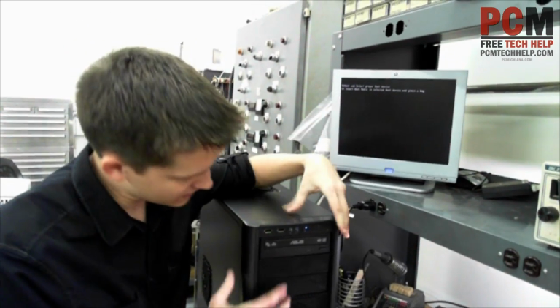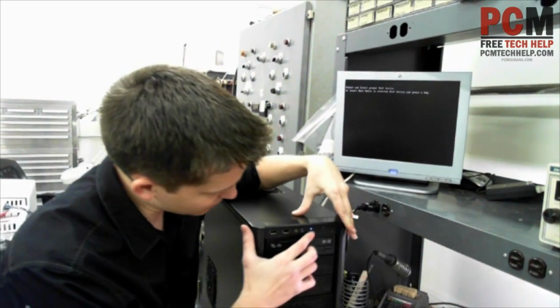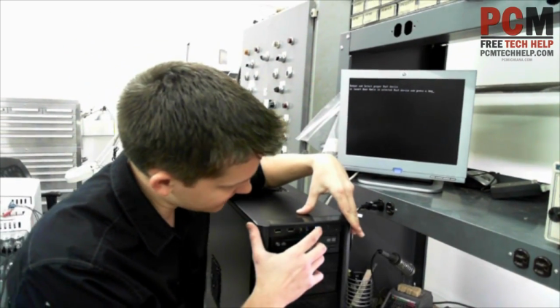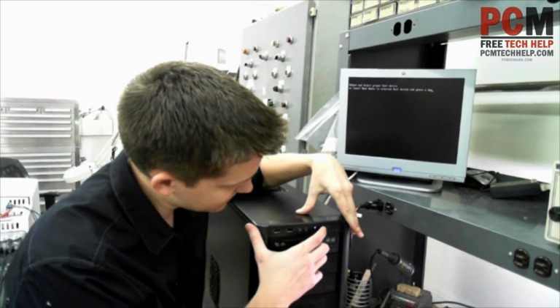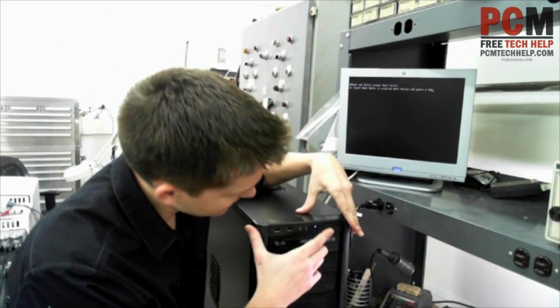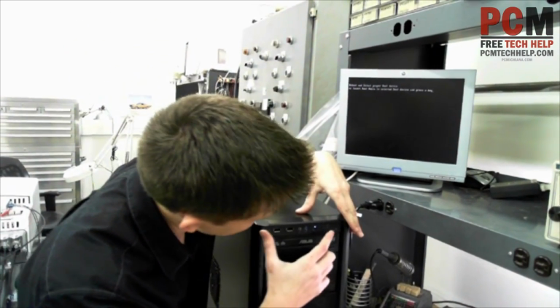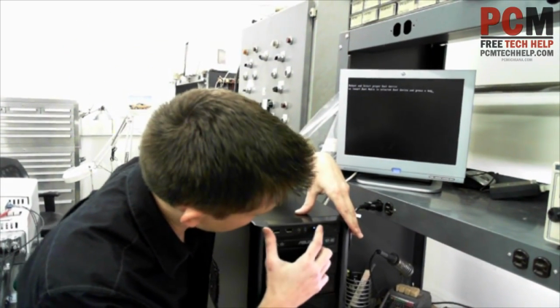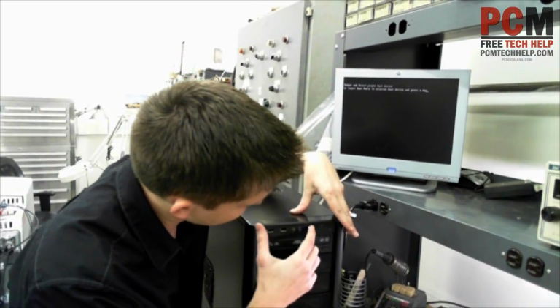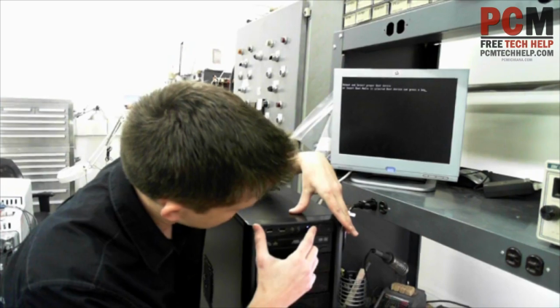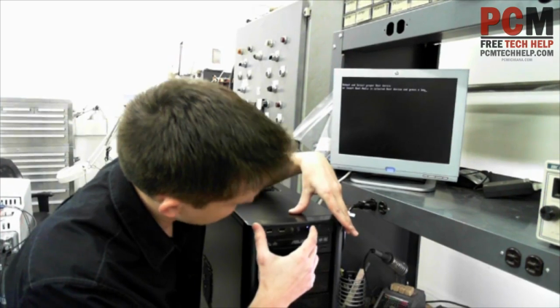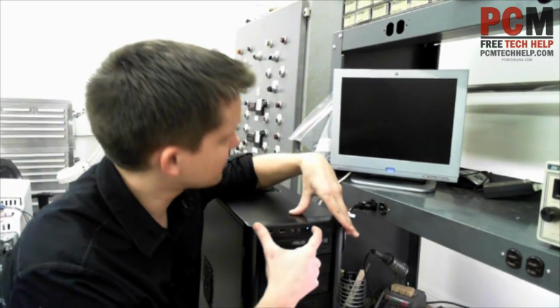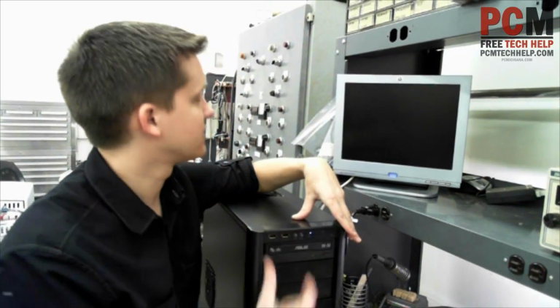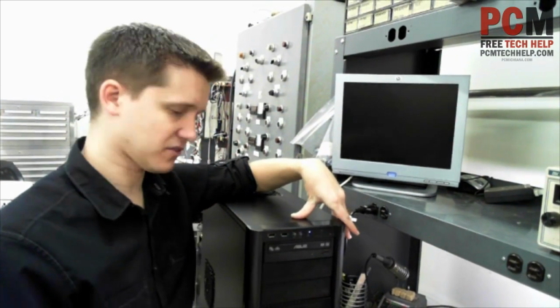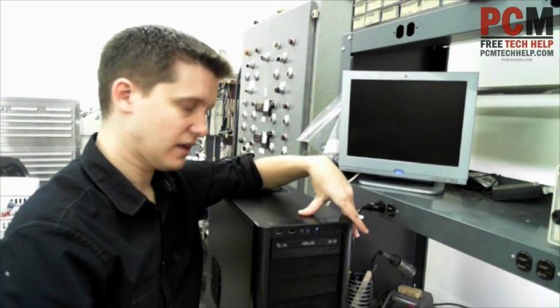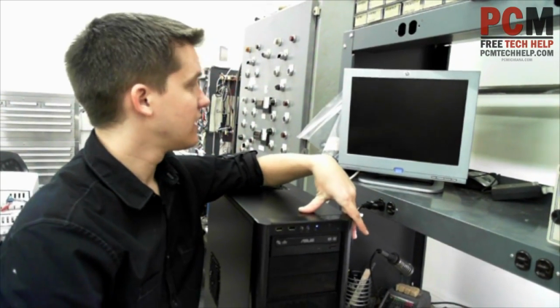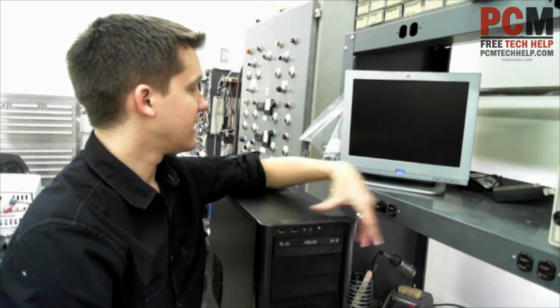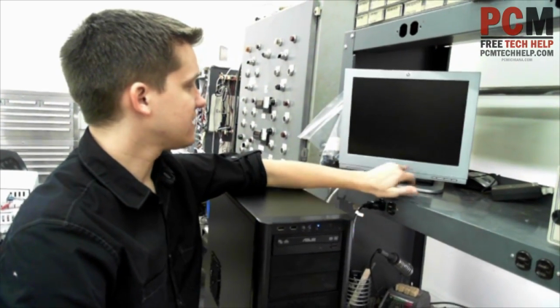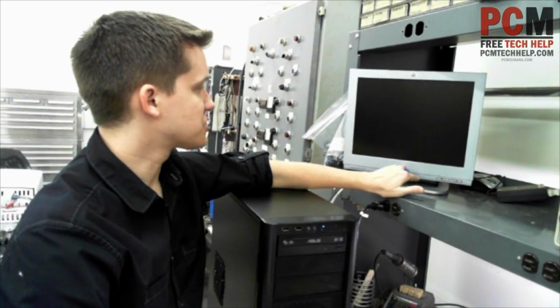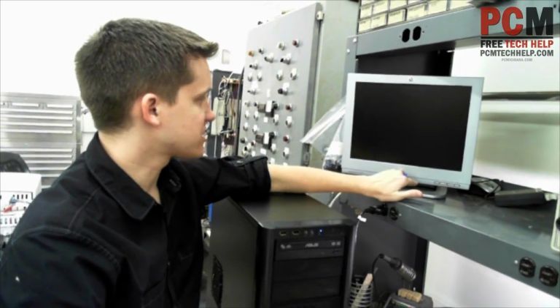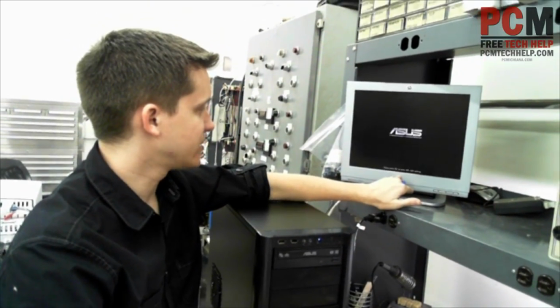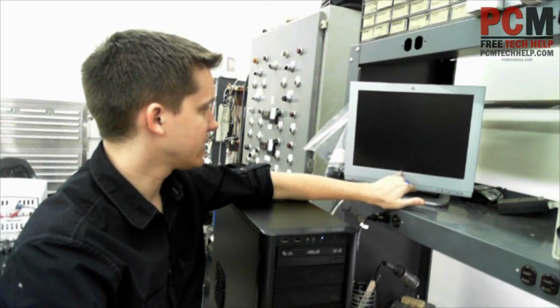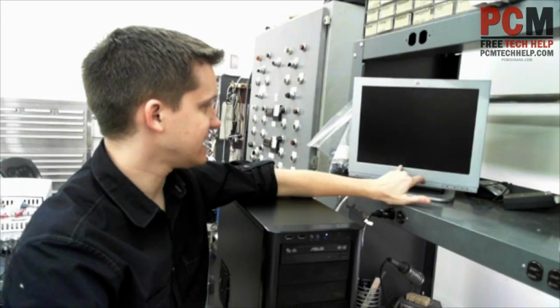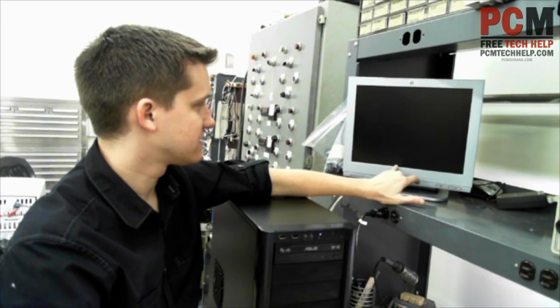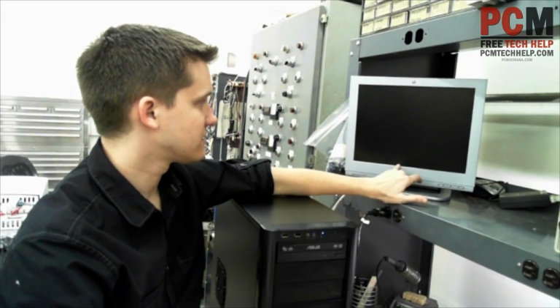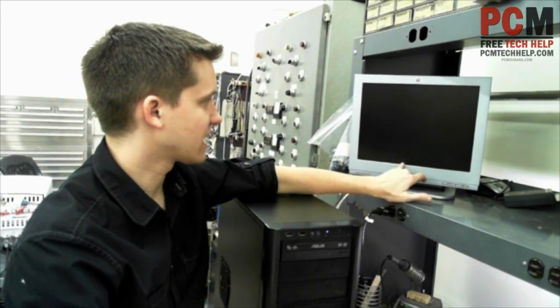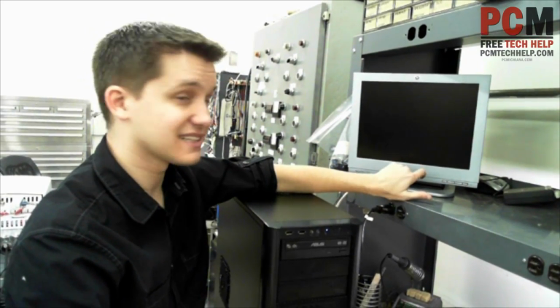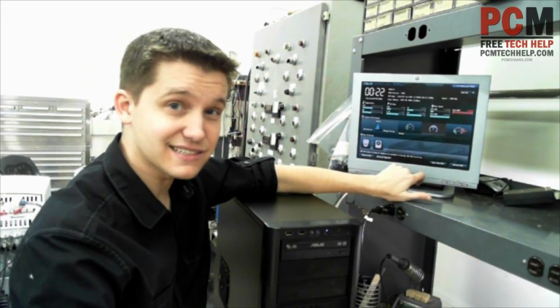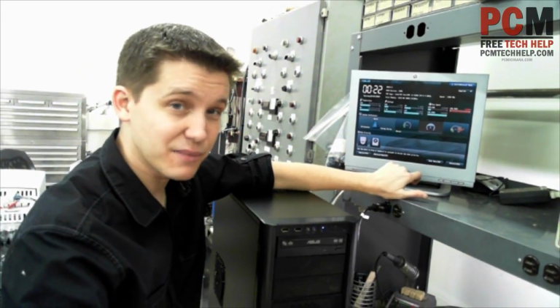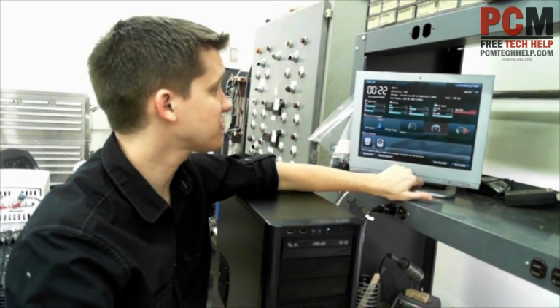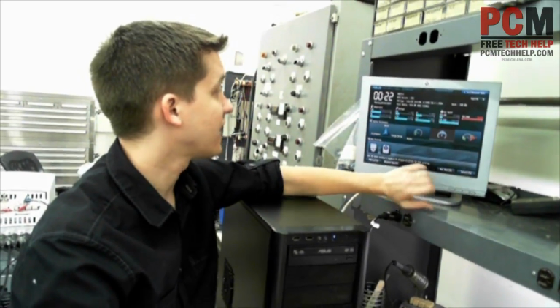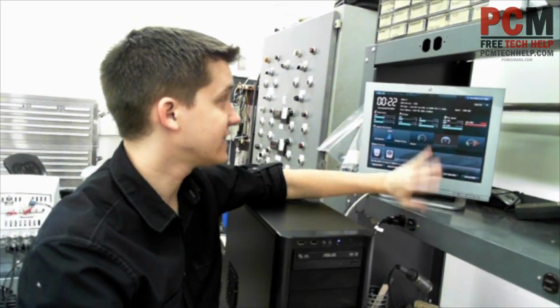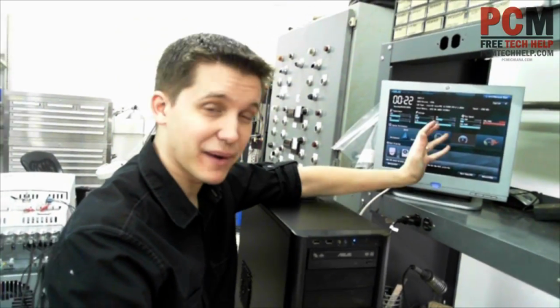So I'm going to reset it. Is there a reset button on here? Yes, there it is. And it should flash on the screen real quick — Delete. So I've got to press Delete to enter my BIOS. And here's my BIOS.